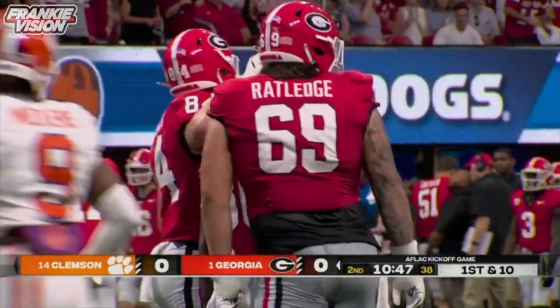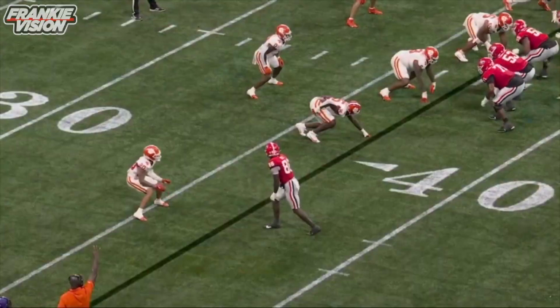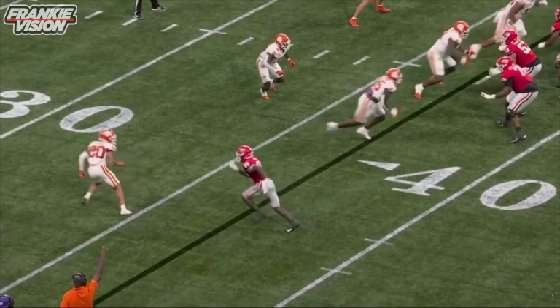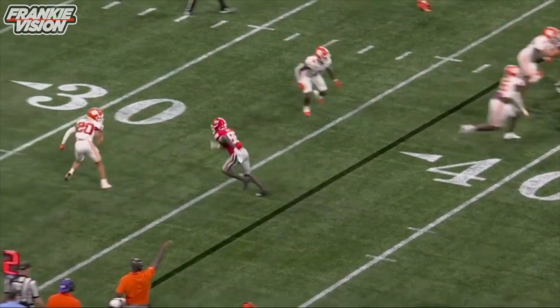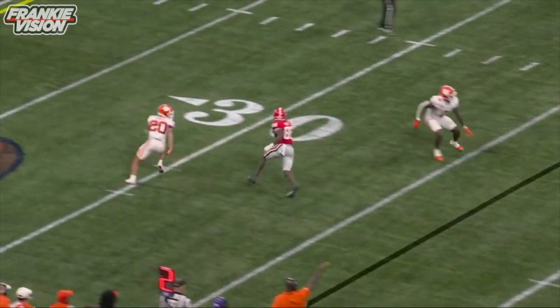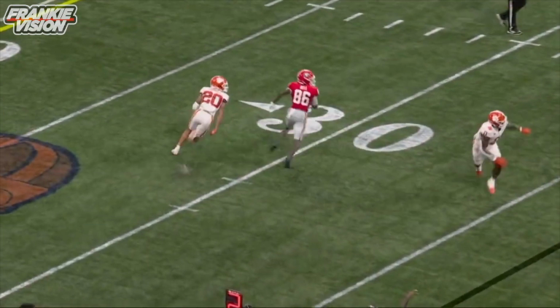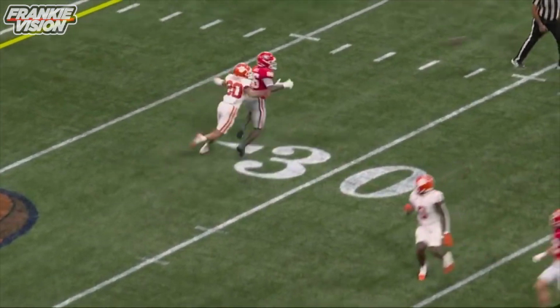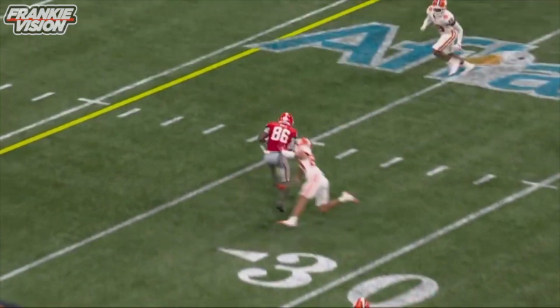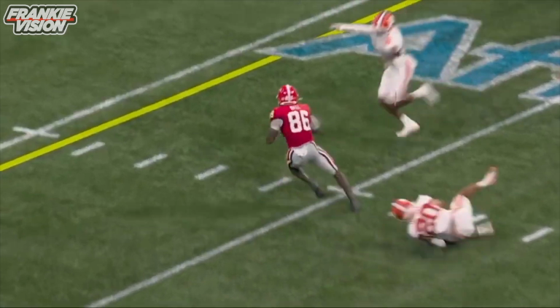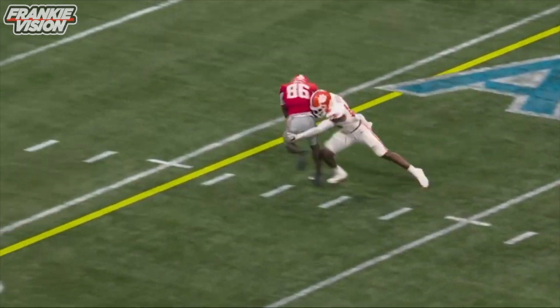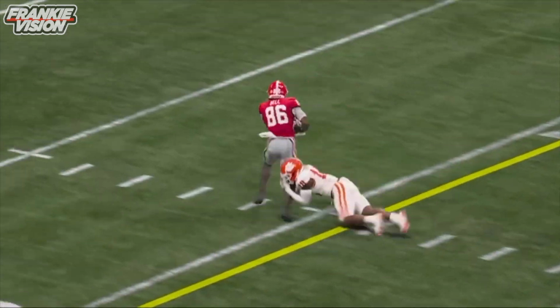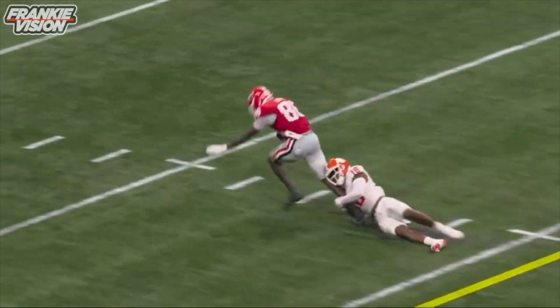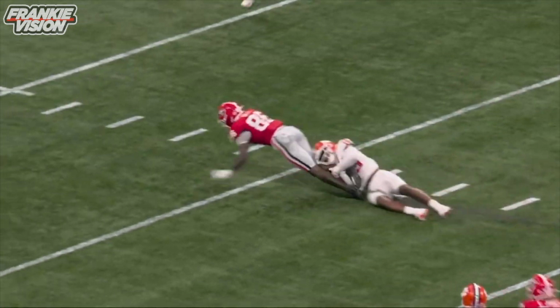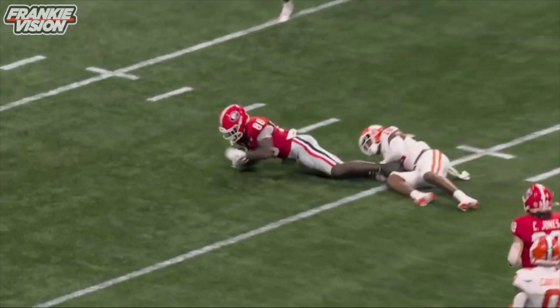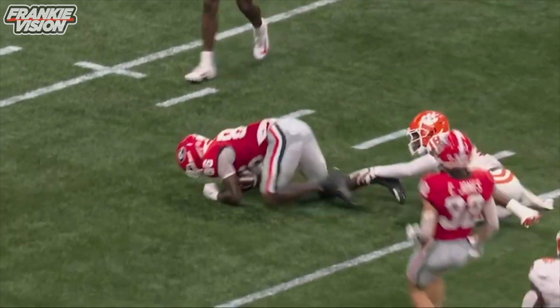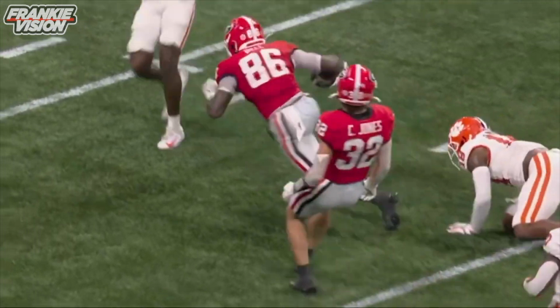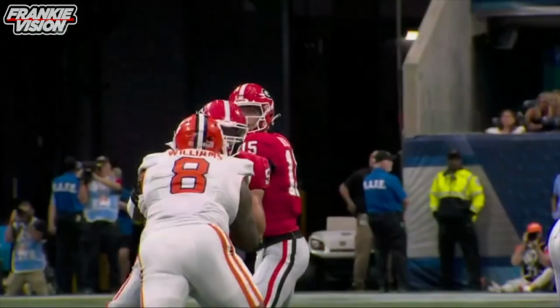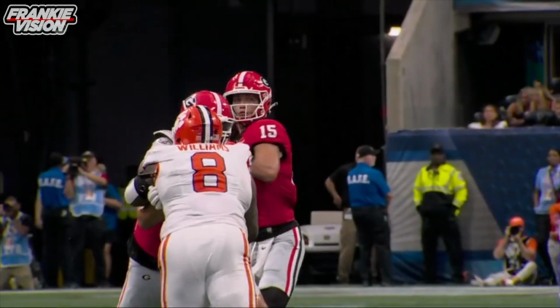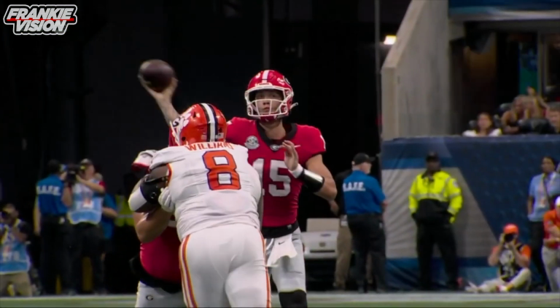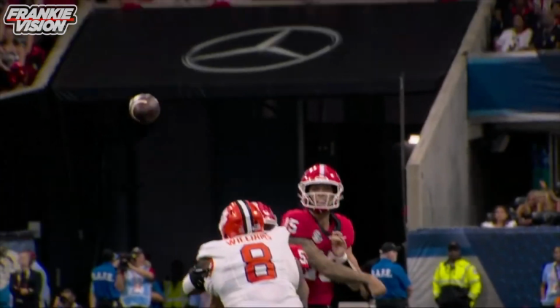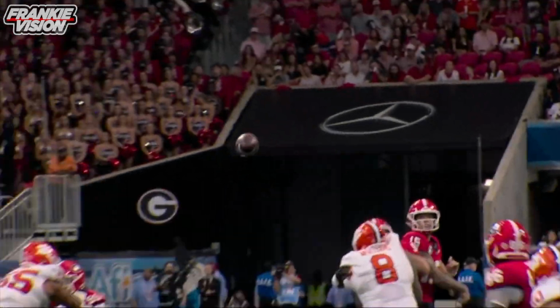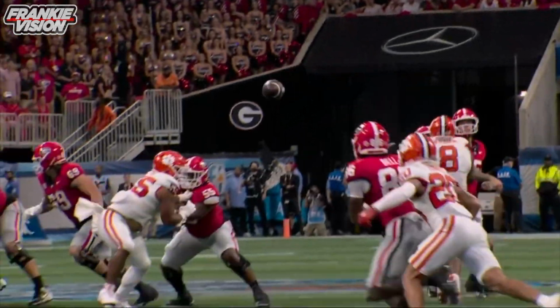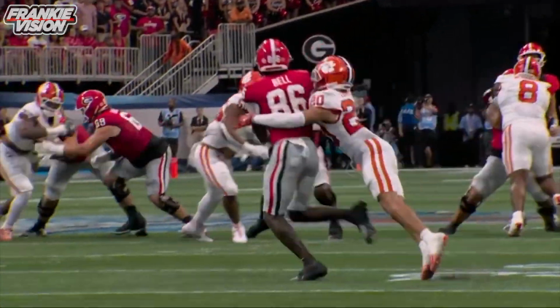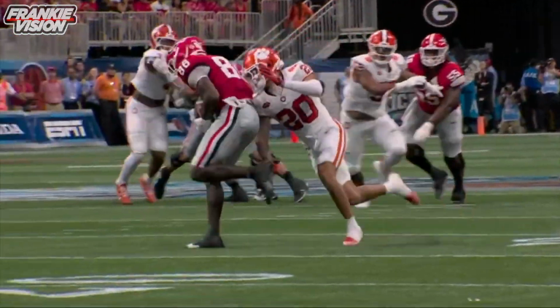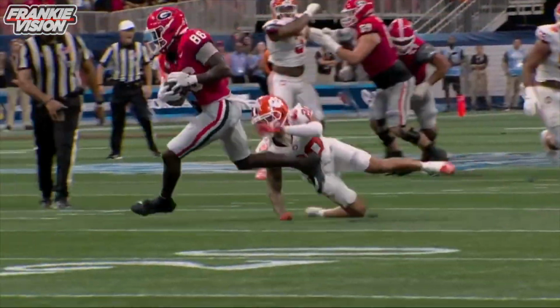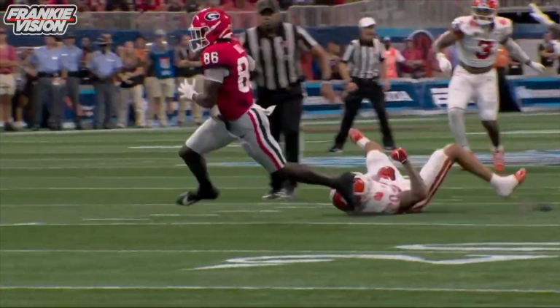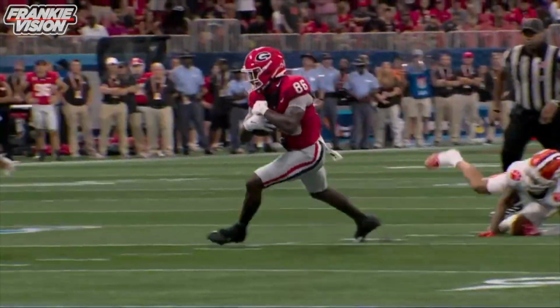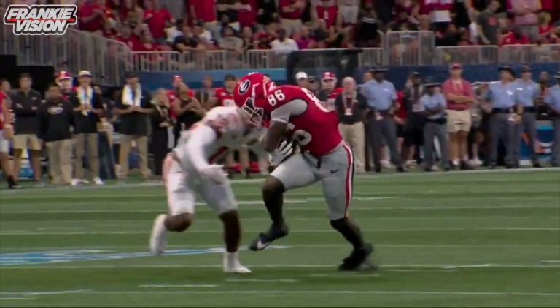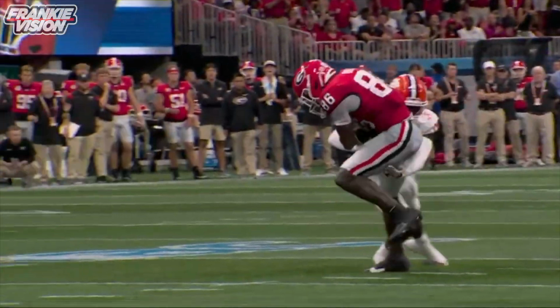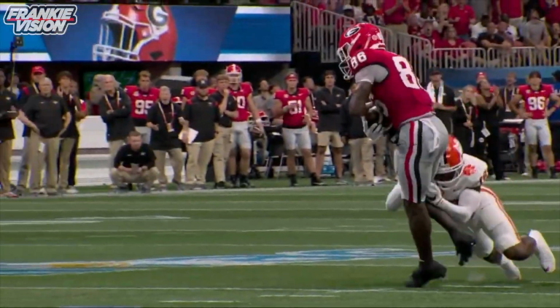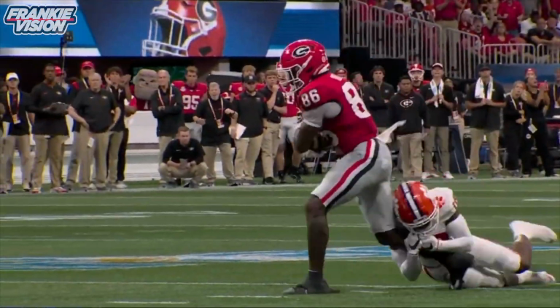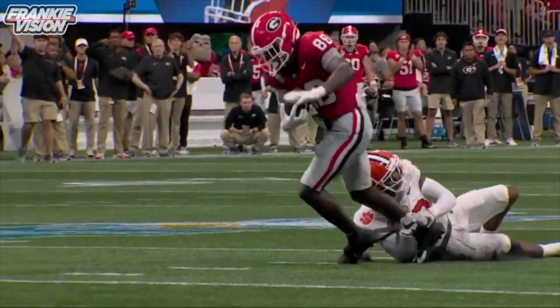And this is well covered by Terrell, but the timing that Carson Beck releases this ball with is impossible to defend. That ball's out of his hand before Bell makes his in-breaking cut, and he's so strong after the catch — Bell.